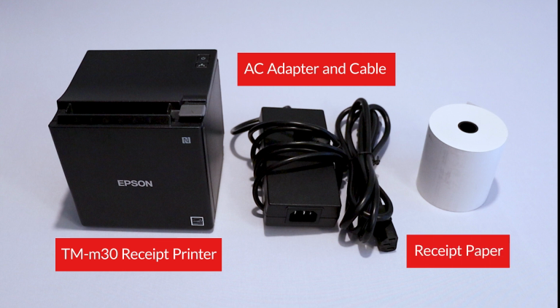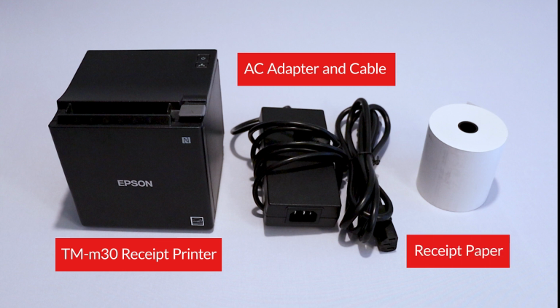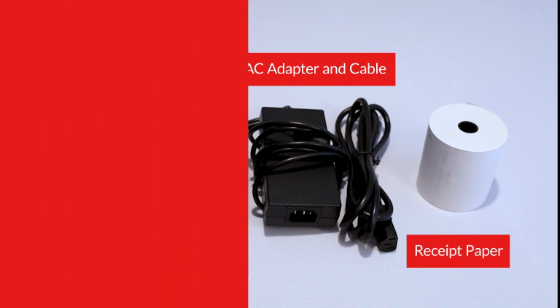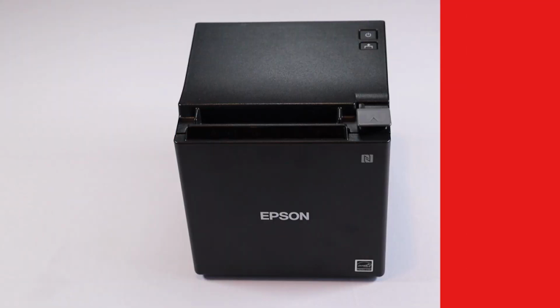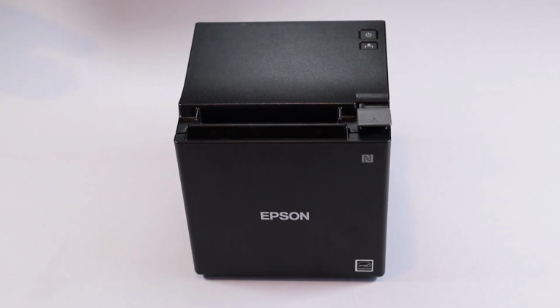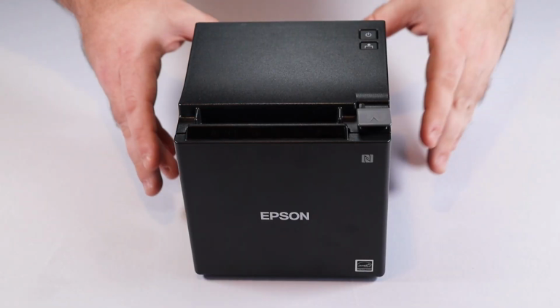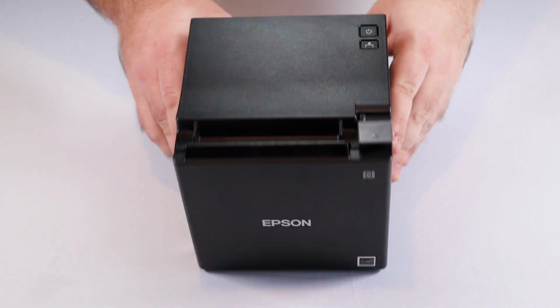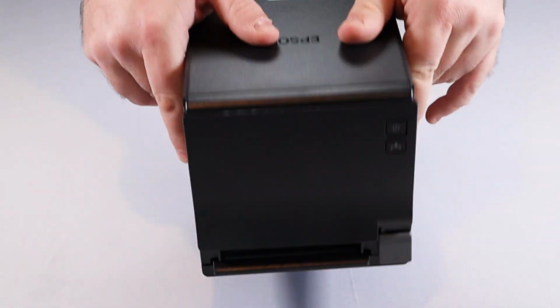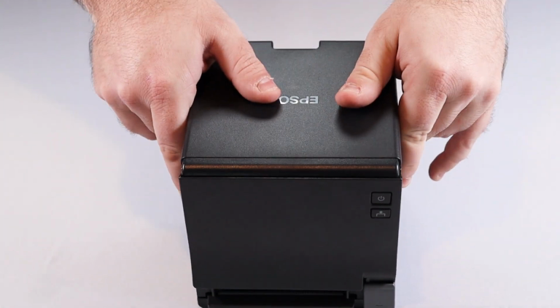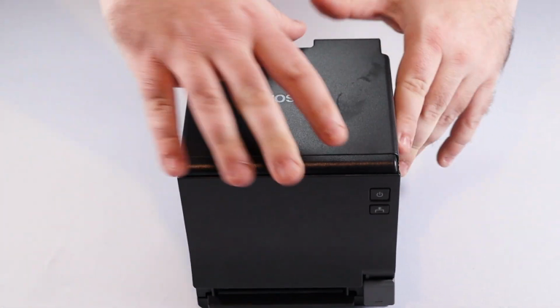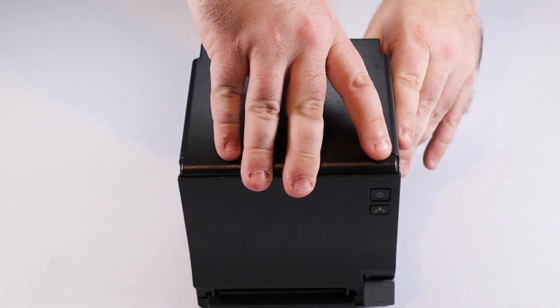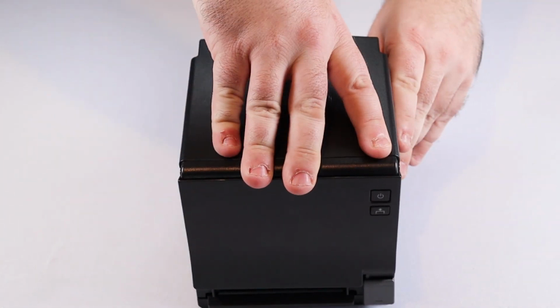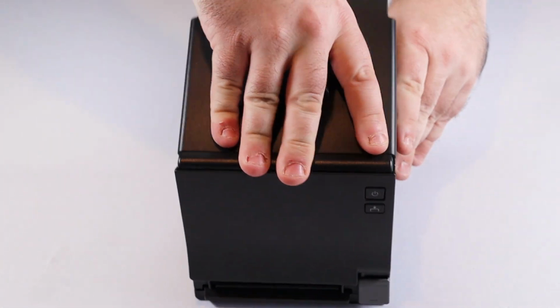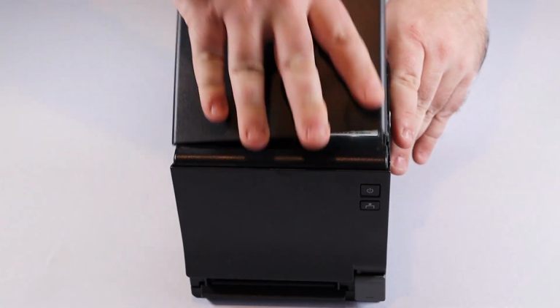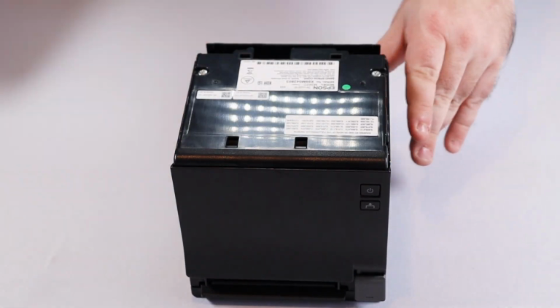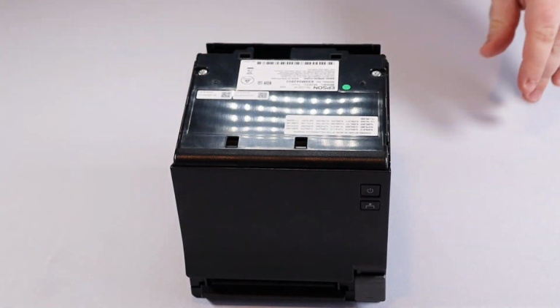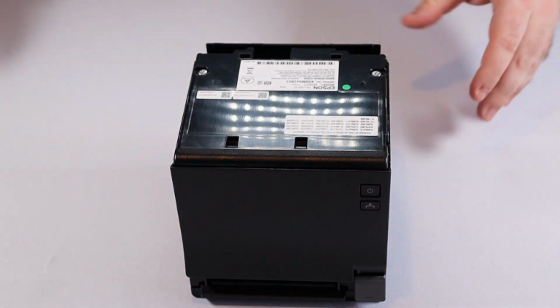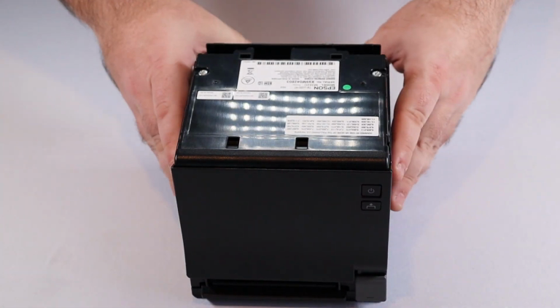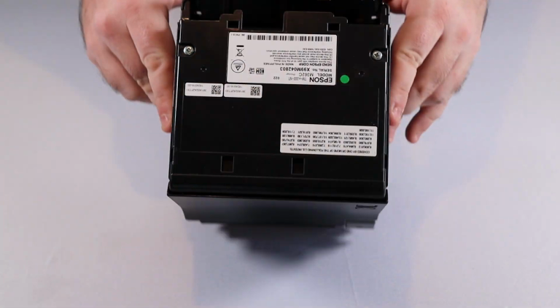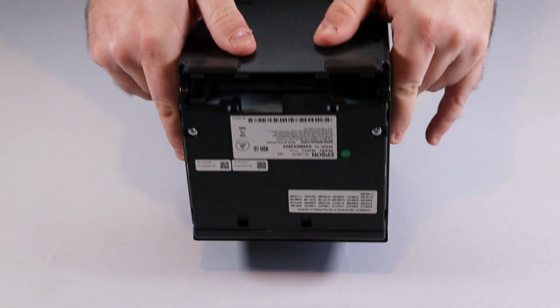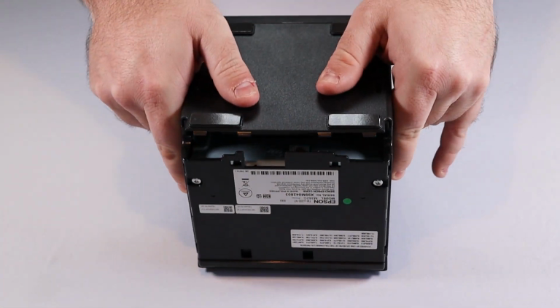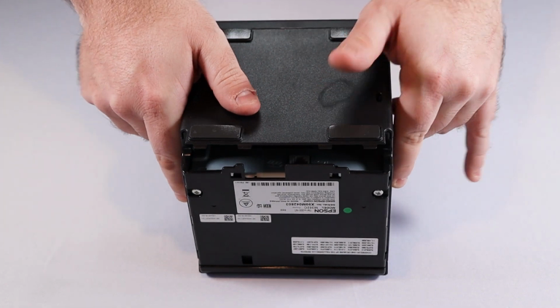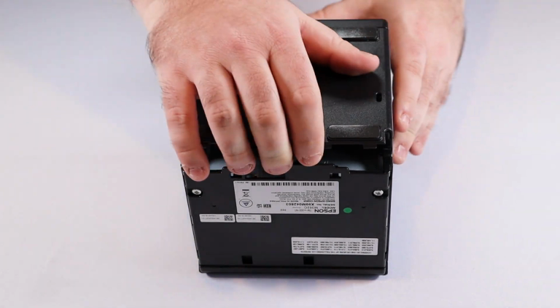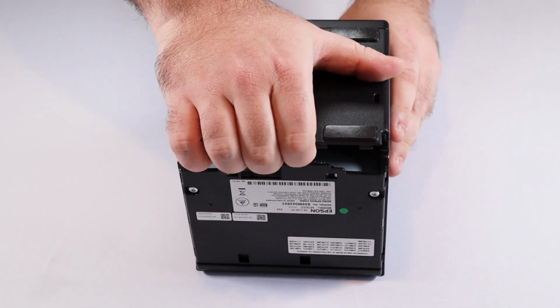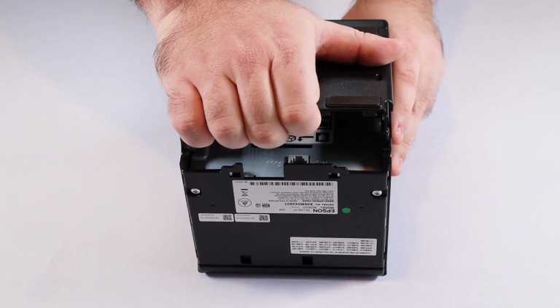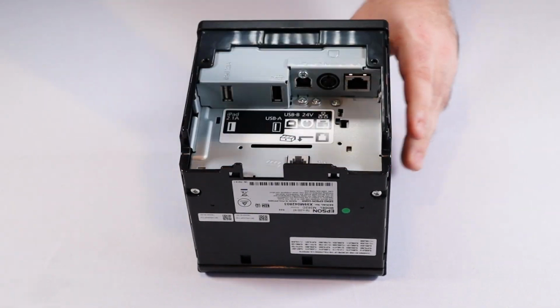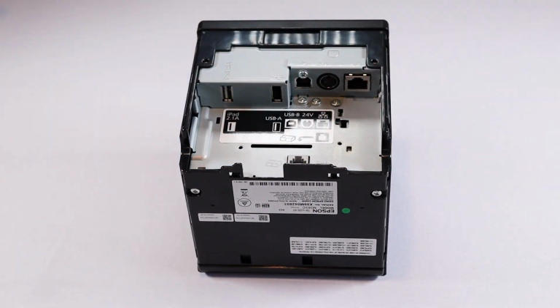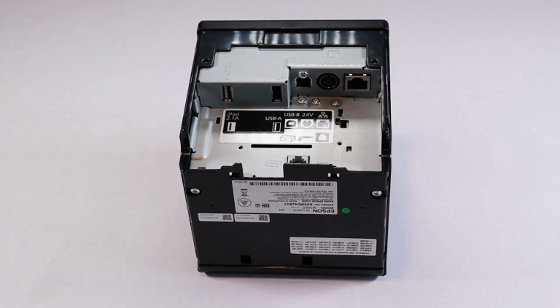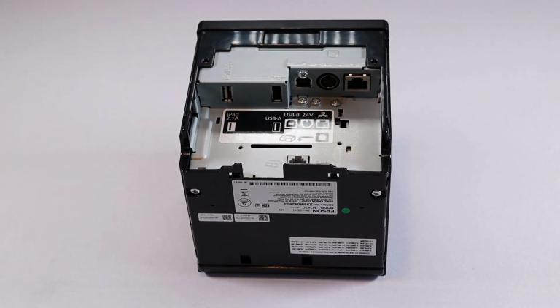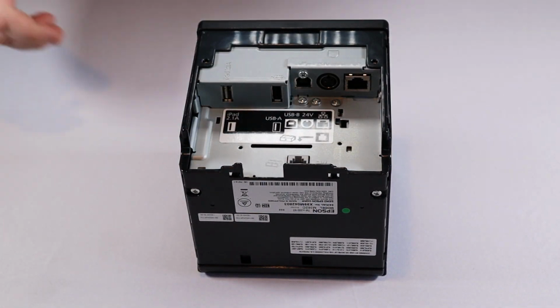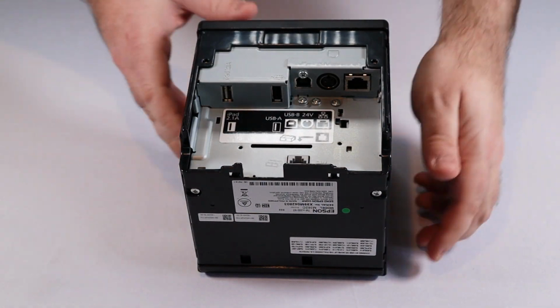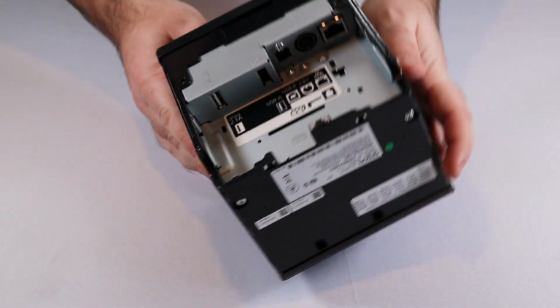To get started, remove the back and bottom covers of your printer. Make sure nothing else is plugged into your receipt printer, because other connection types can interrupt the USB connection.